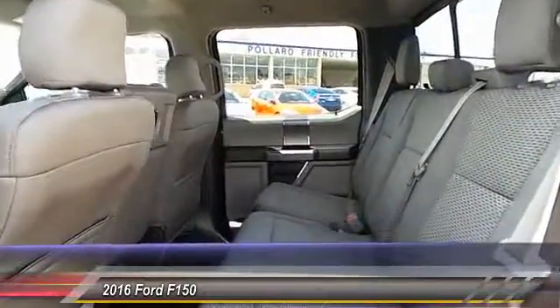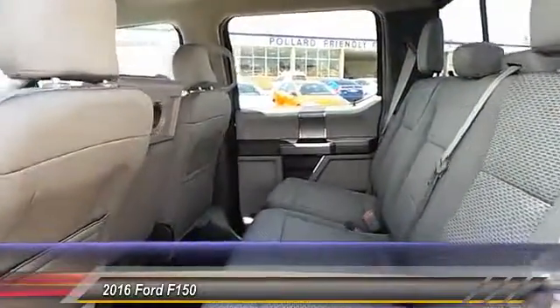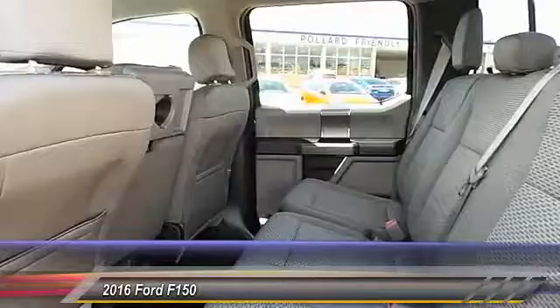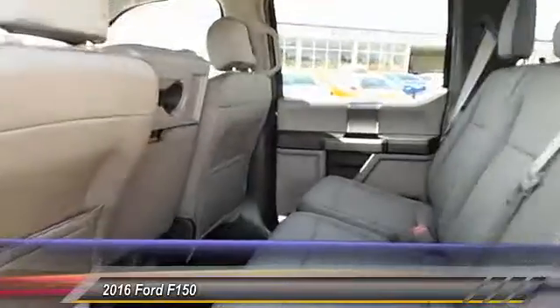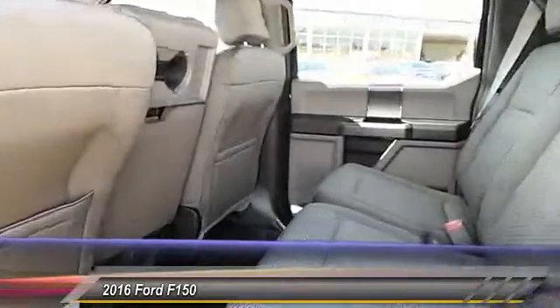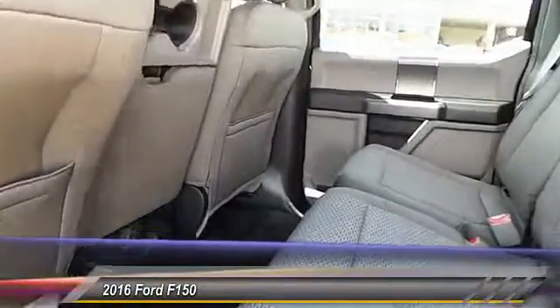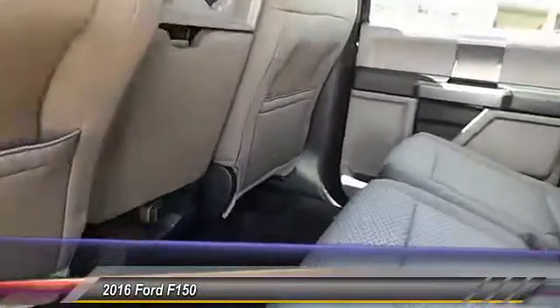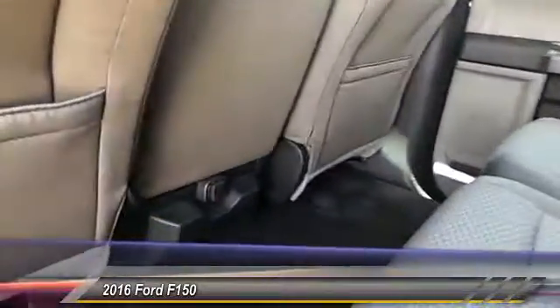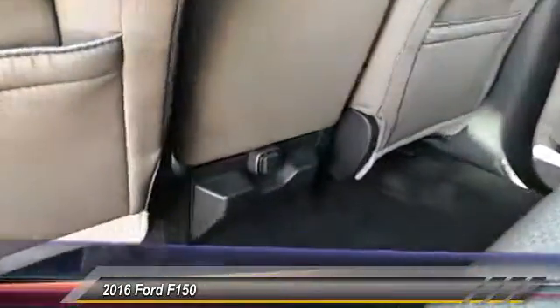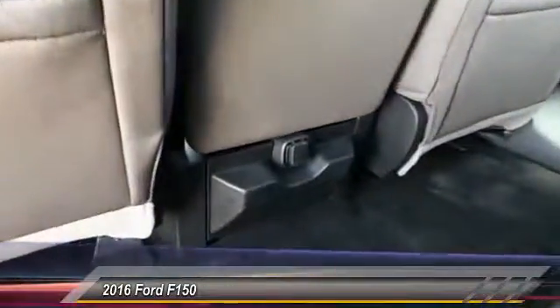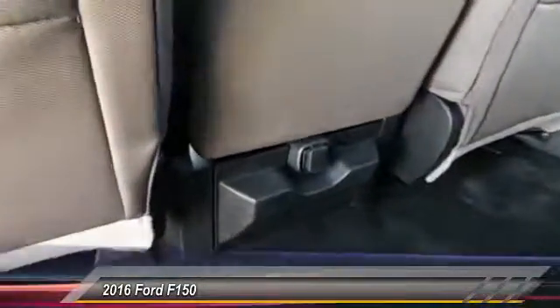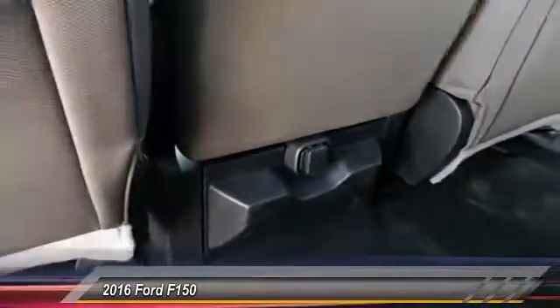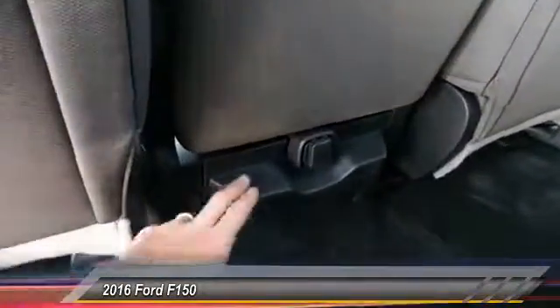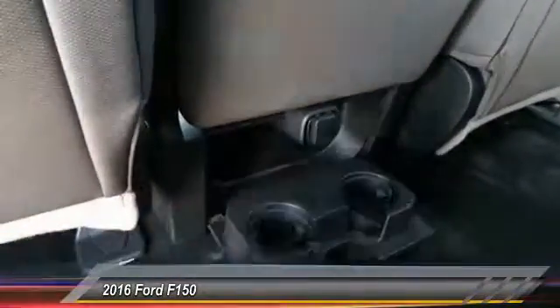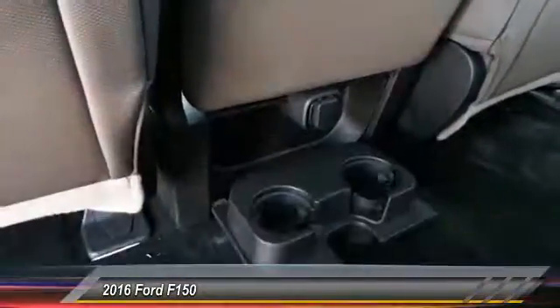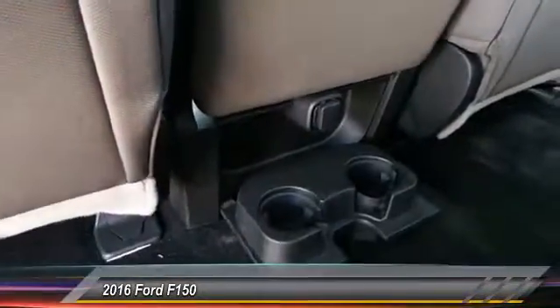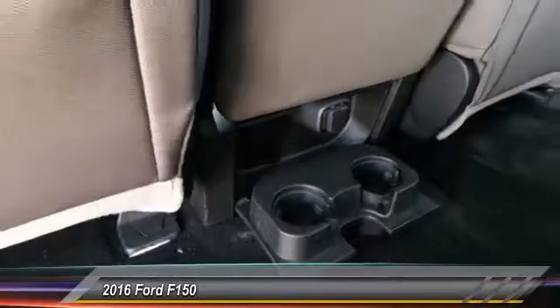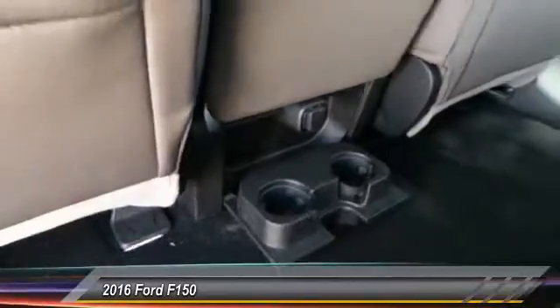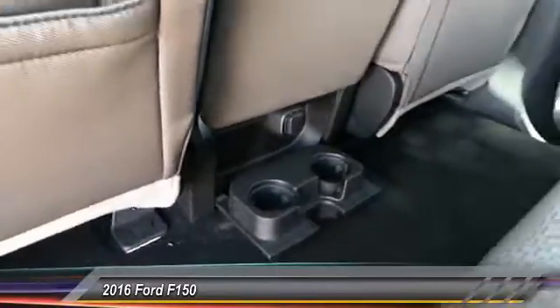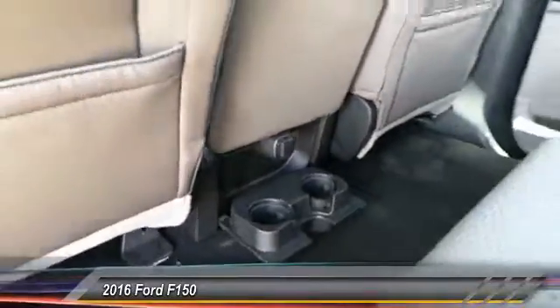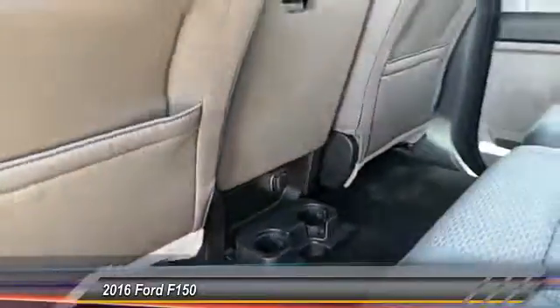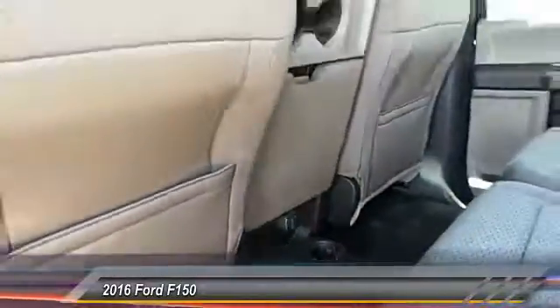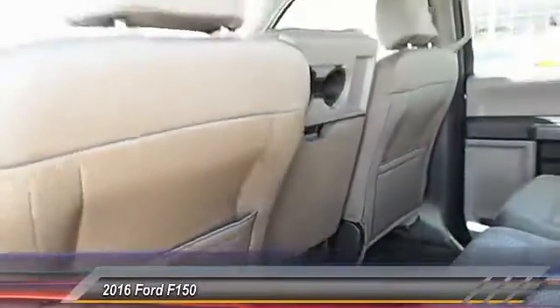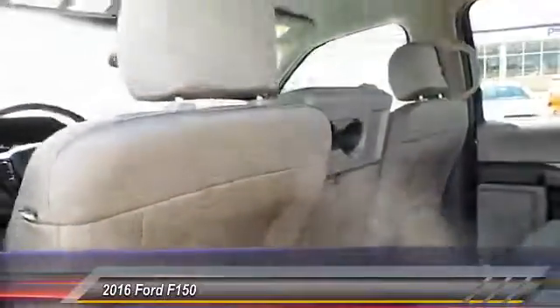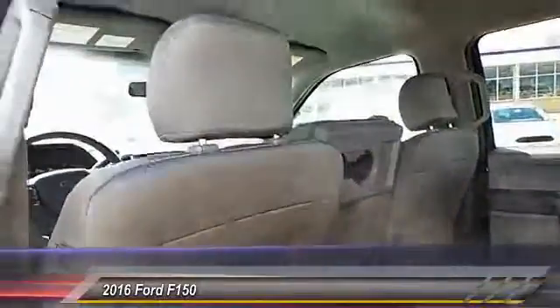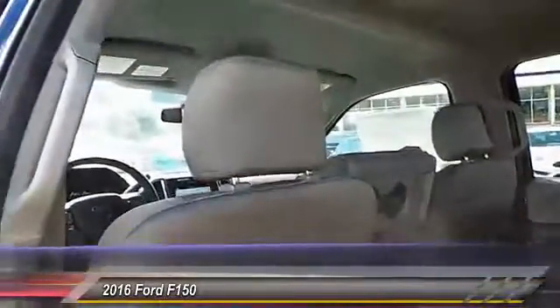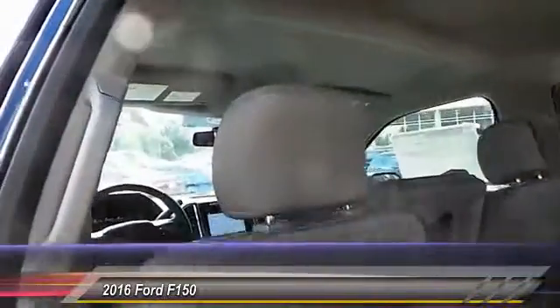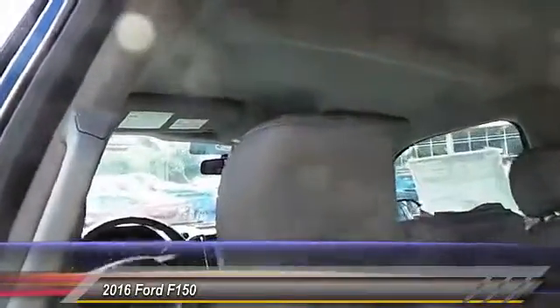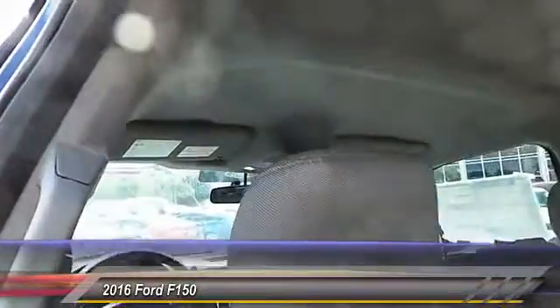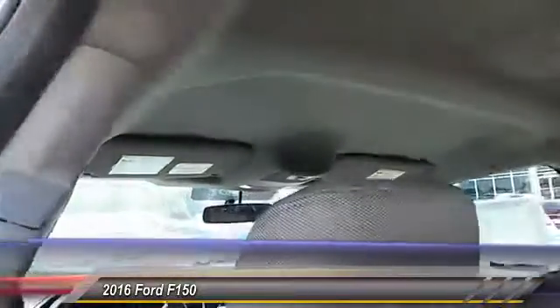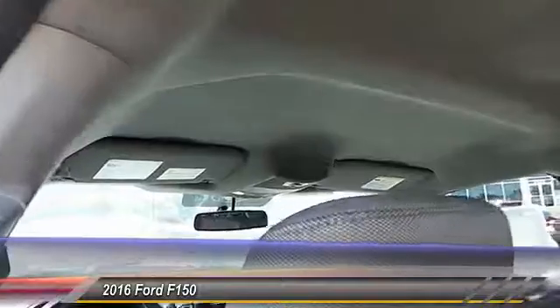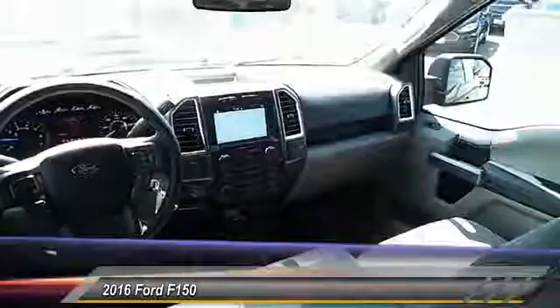Heated seats, backup camera, navigation system, running boards, center armrest, power door locks, power windows, center console, reclining seats, power seats.